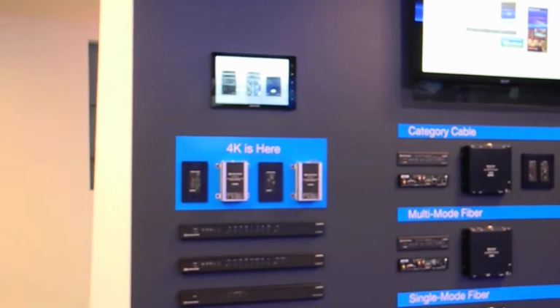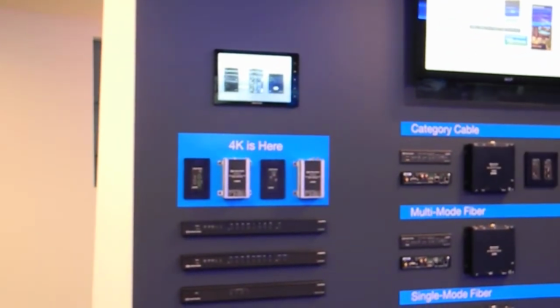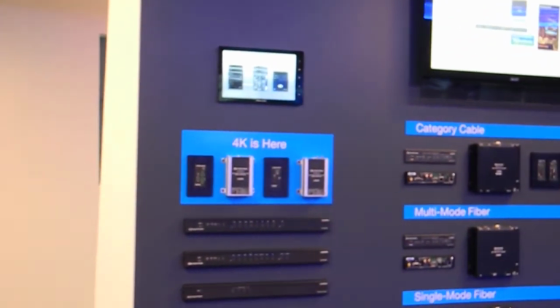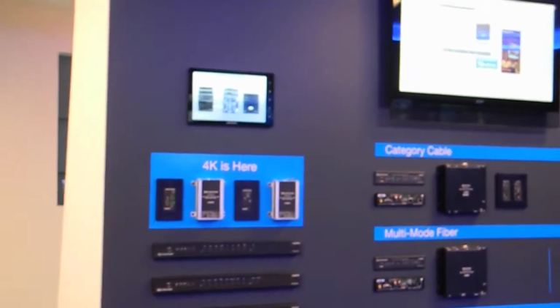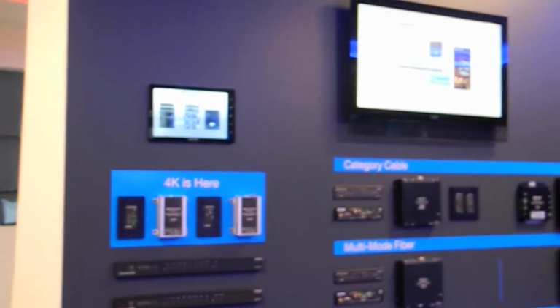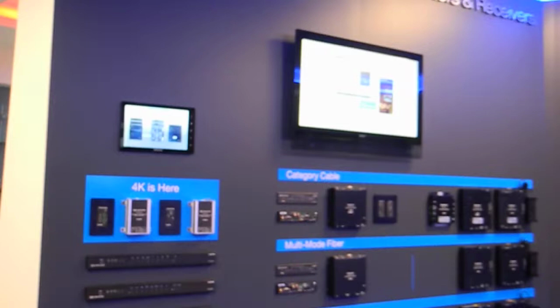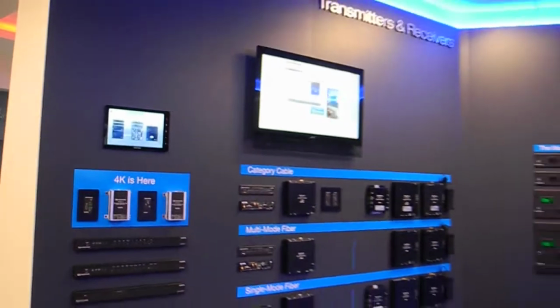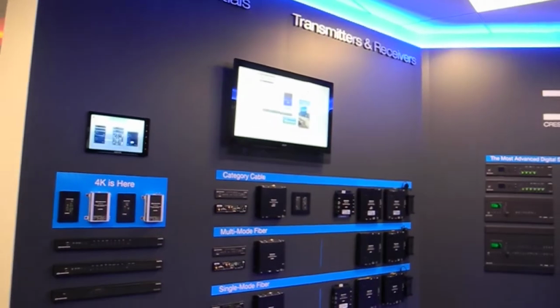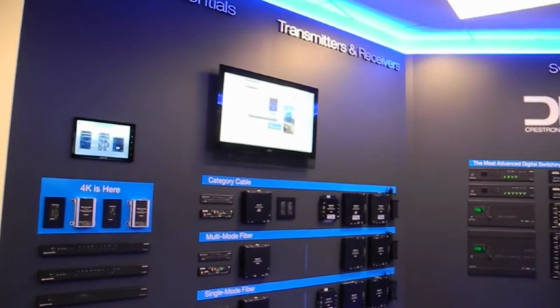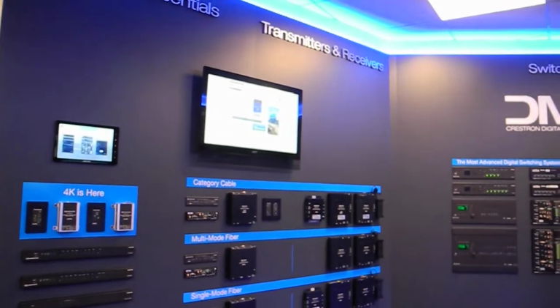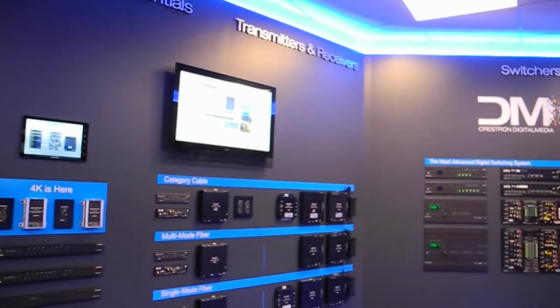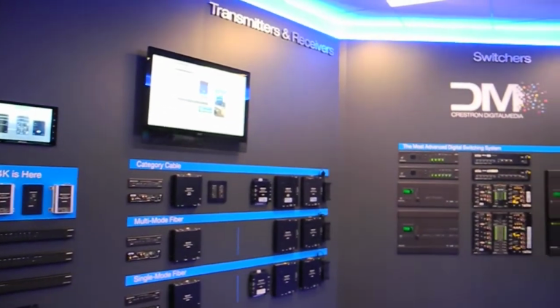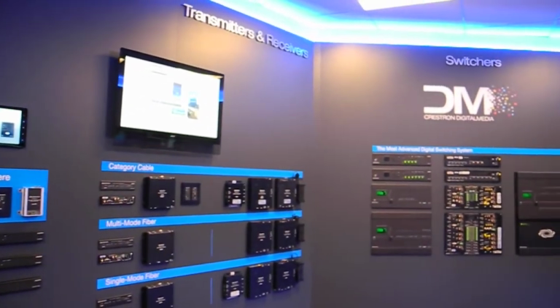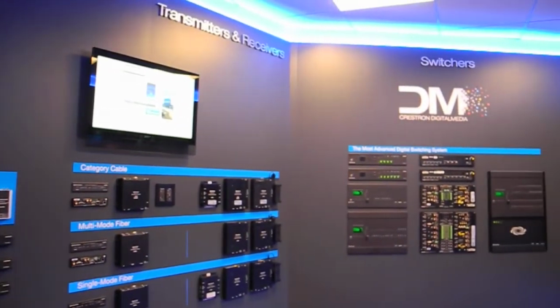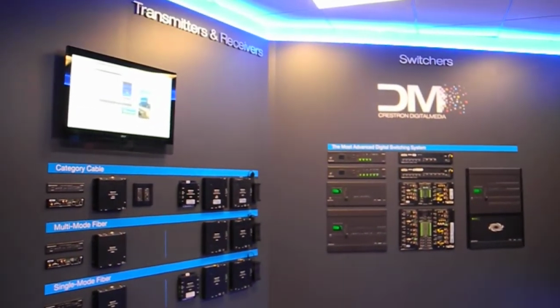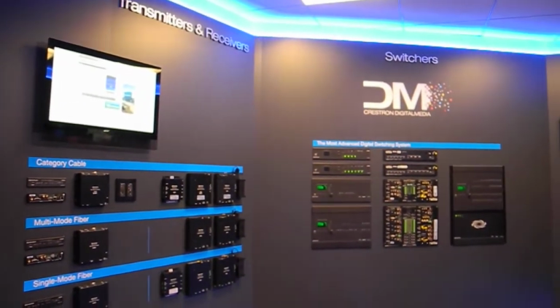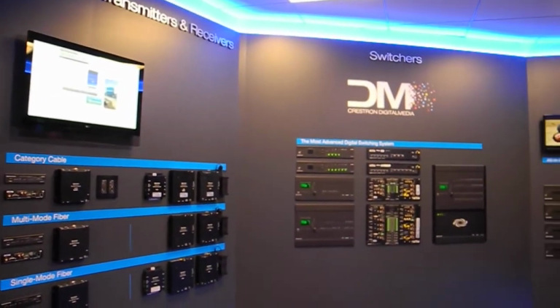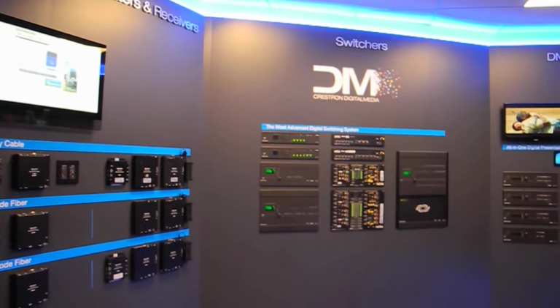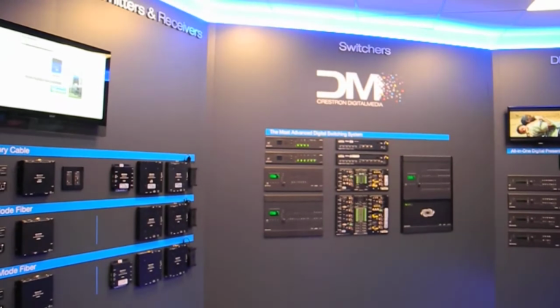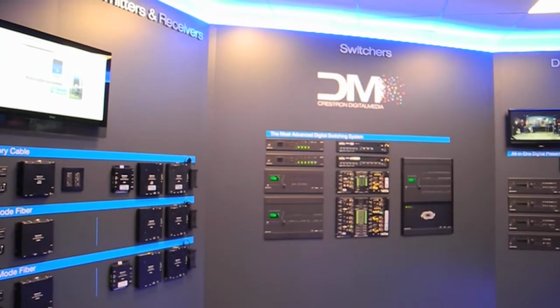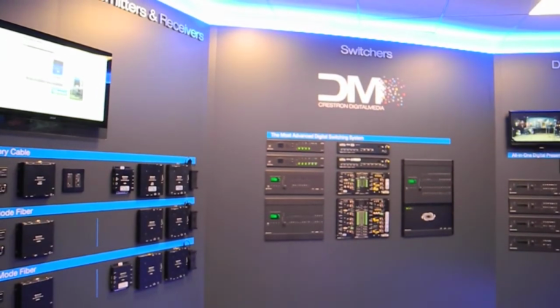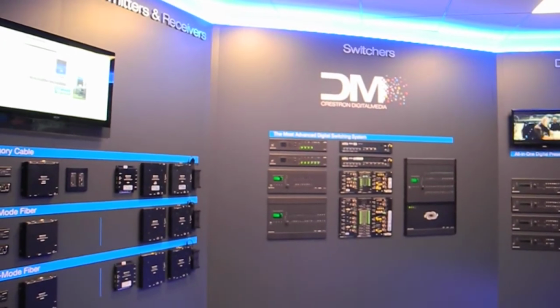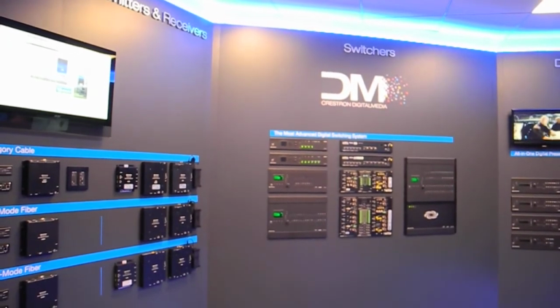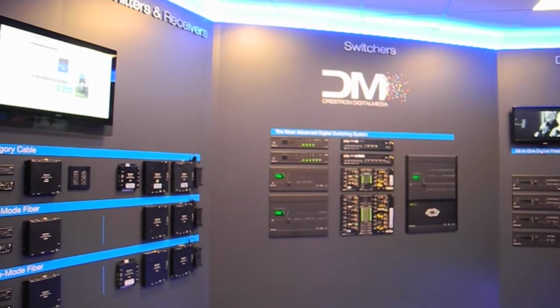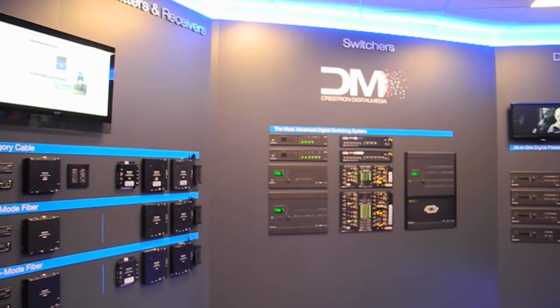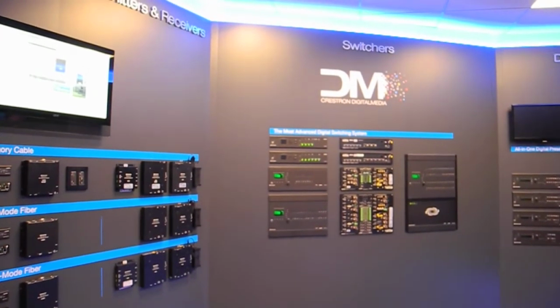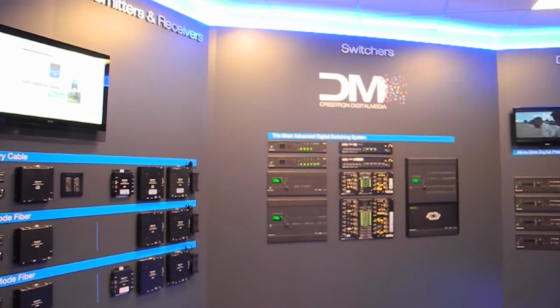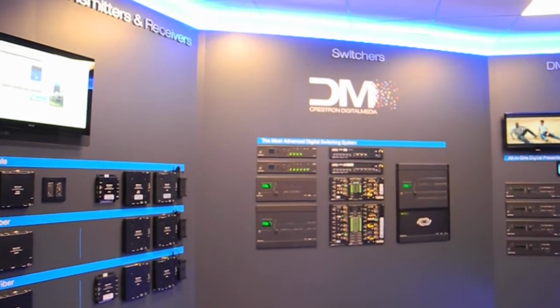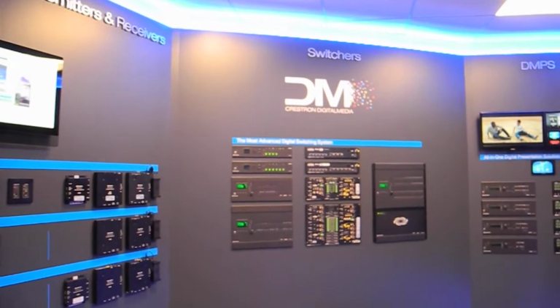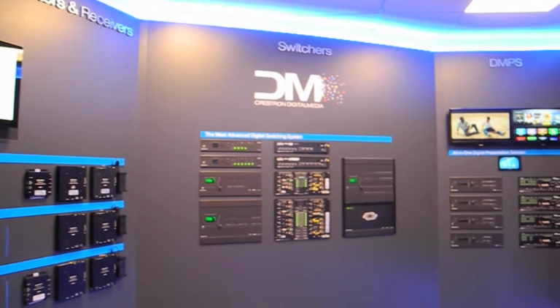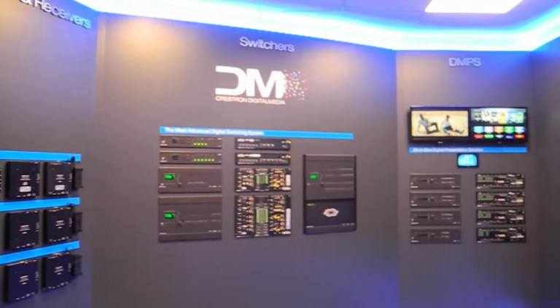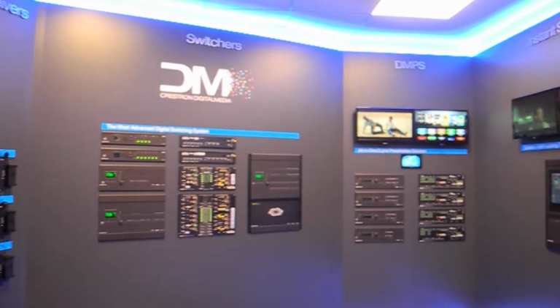We're able to extend HDMI from 330 feet up to 7.5 miles and also configure a video wall, and also demonstrate our quick switching, instant switching, and fast switching using all of our components.